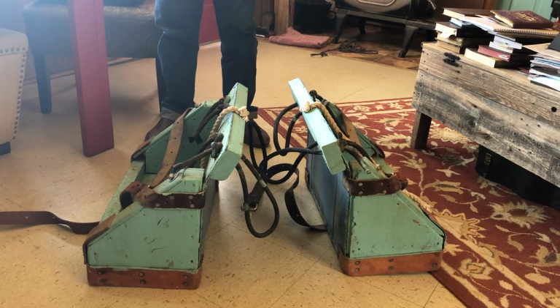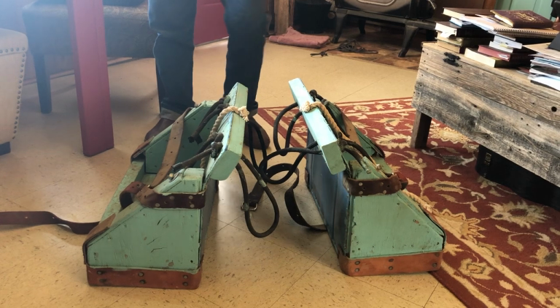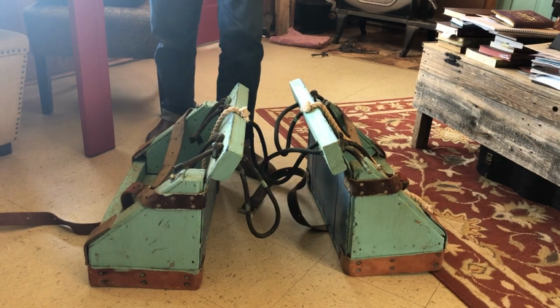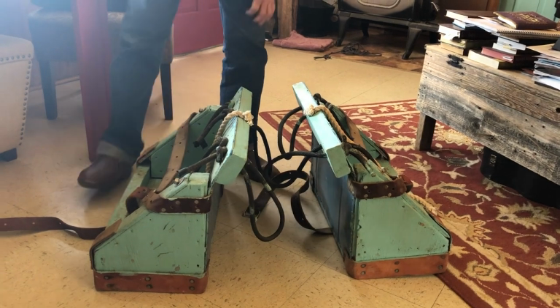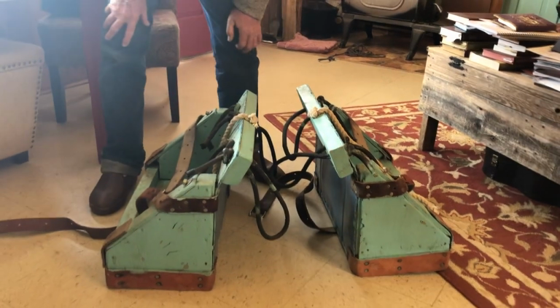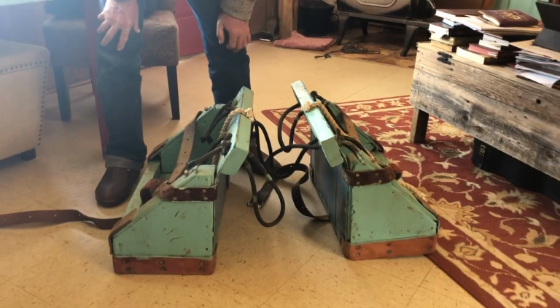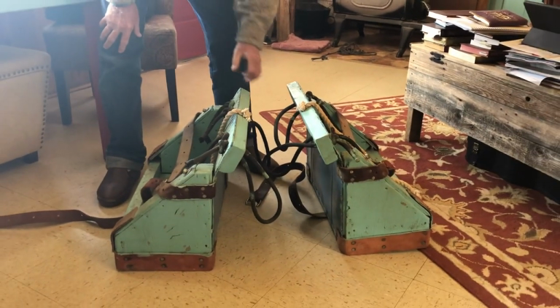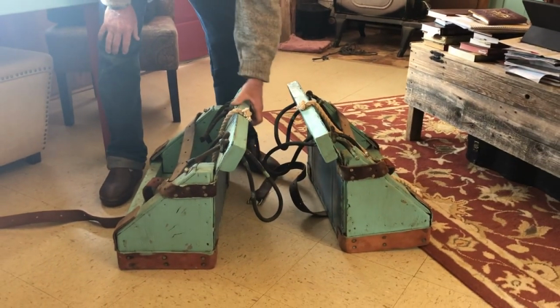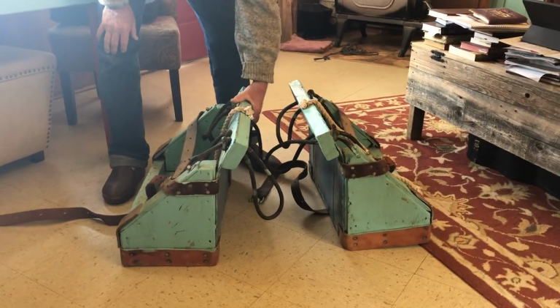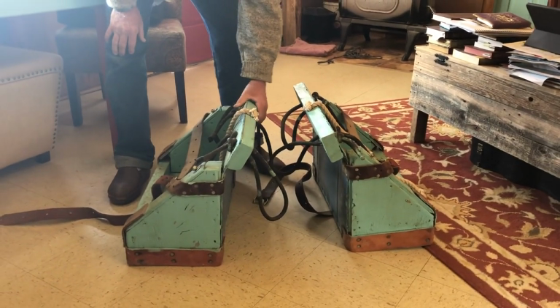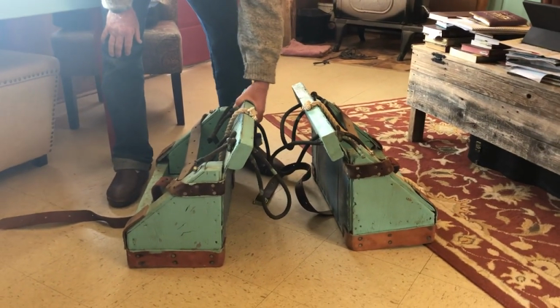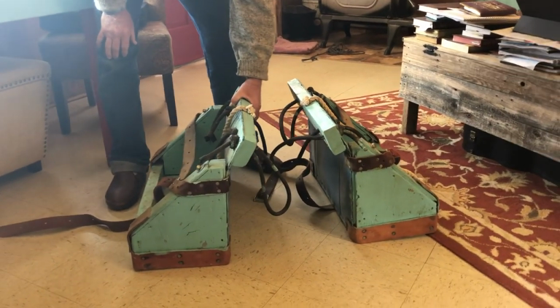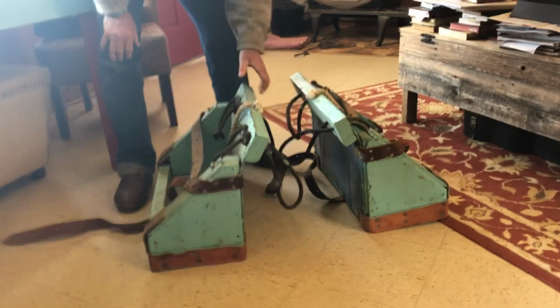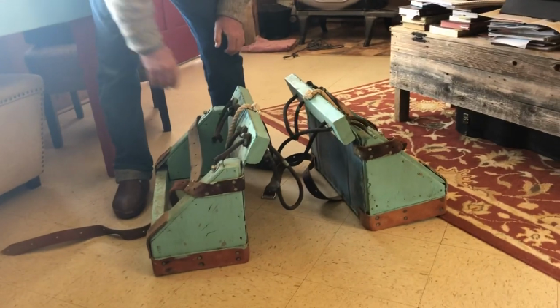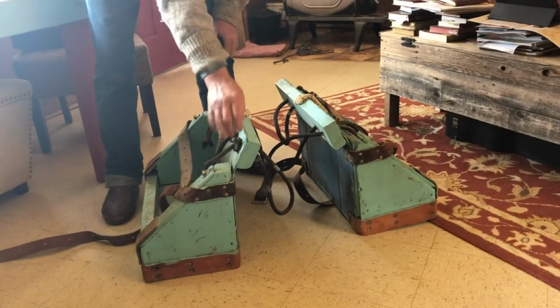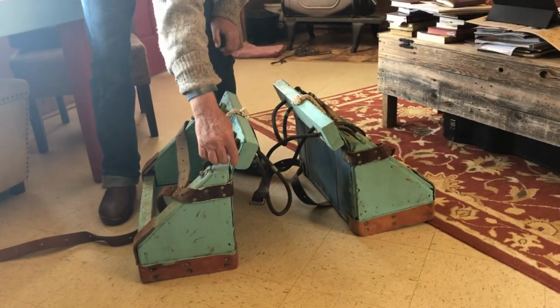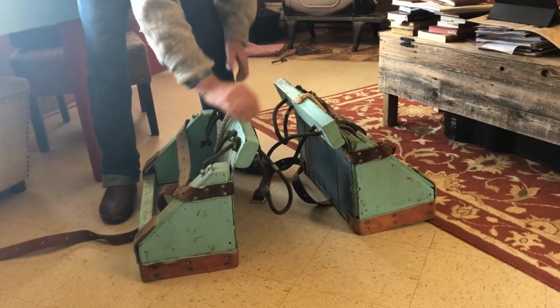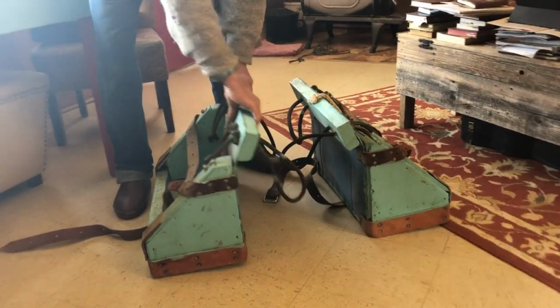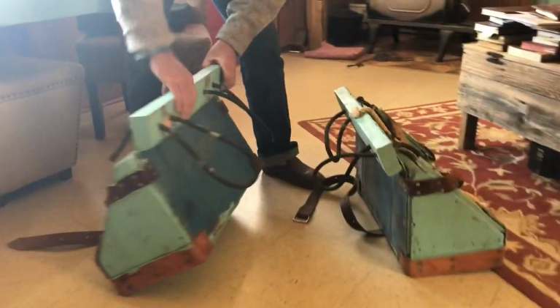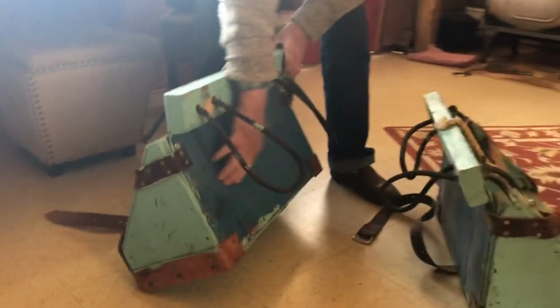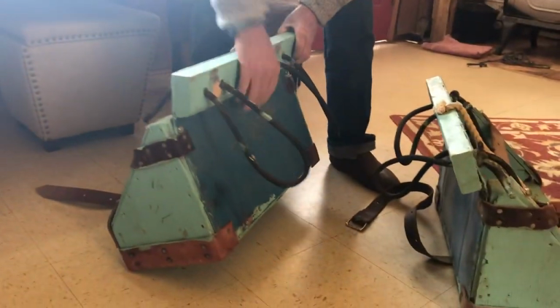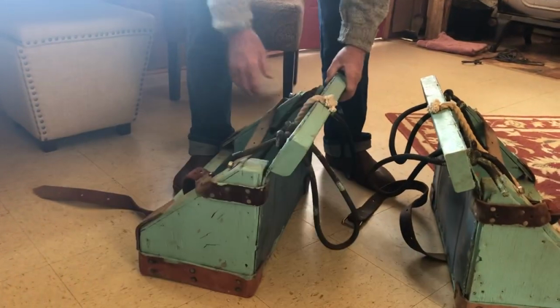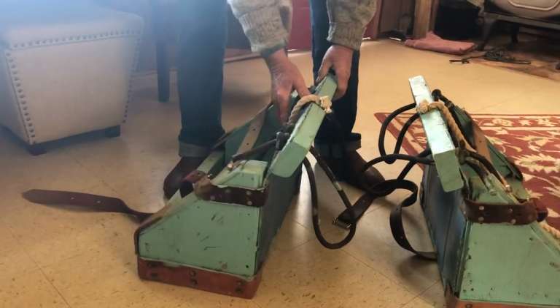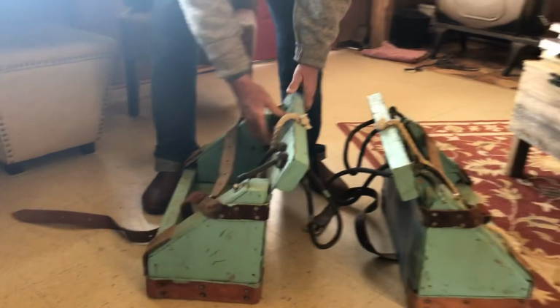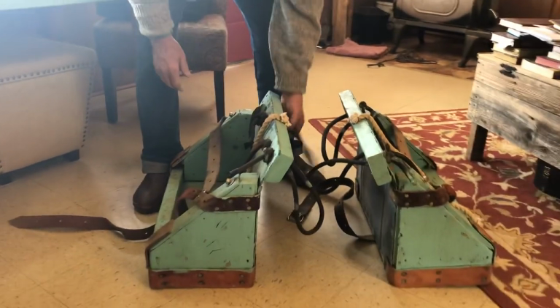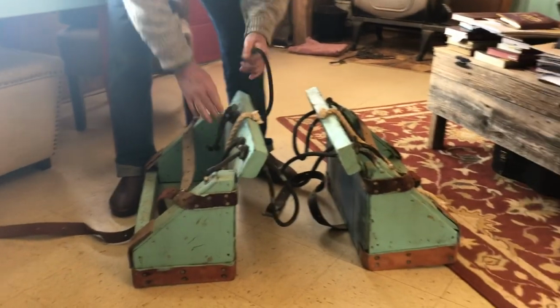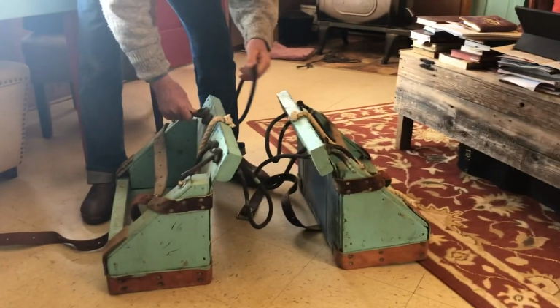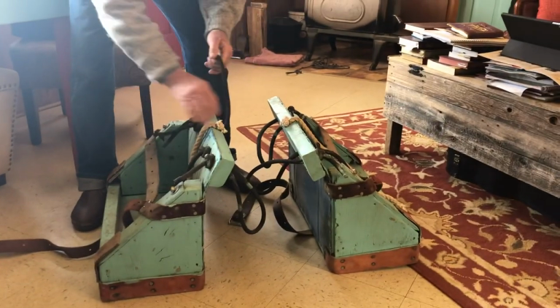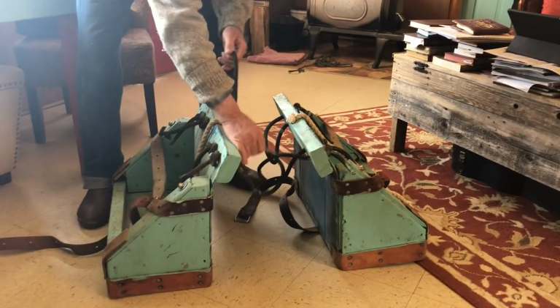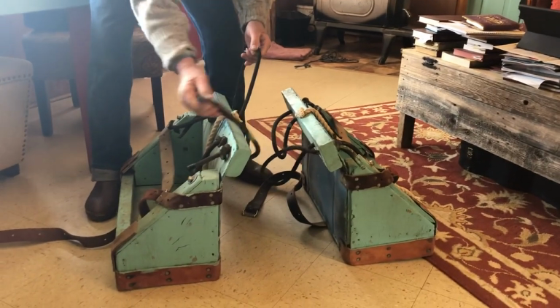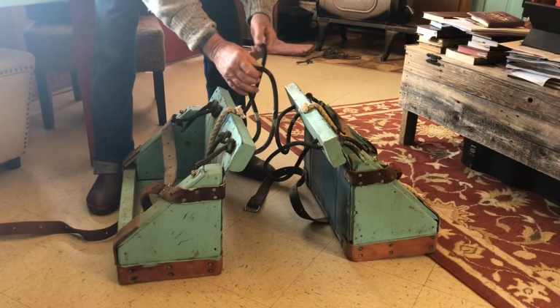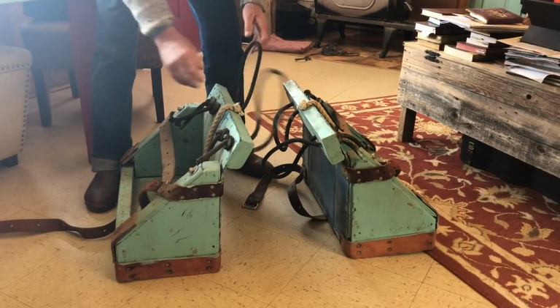This is a set of panniers I've made — I've had a lot of them over the years and this is the best one that works for me. It's made from a plastic barrel: you just cut the sides out of the barrel and that gives you your angle. The knots are adjustable depending on whether you're packing a big animal or a small one.